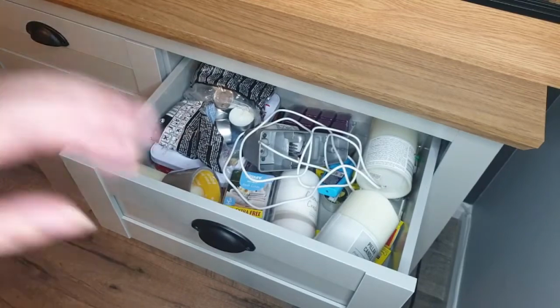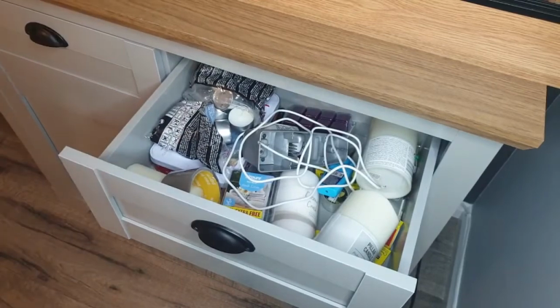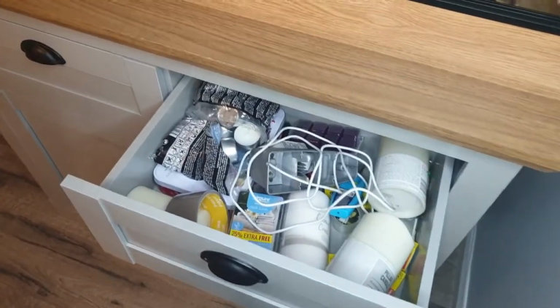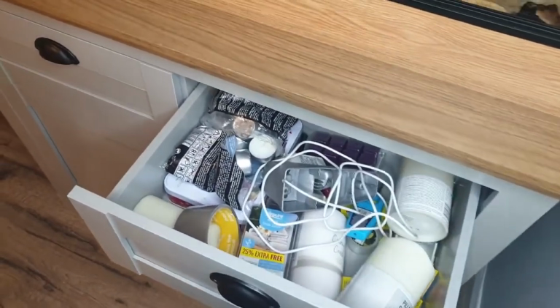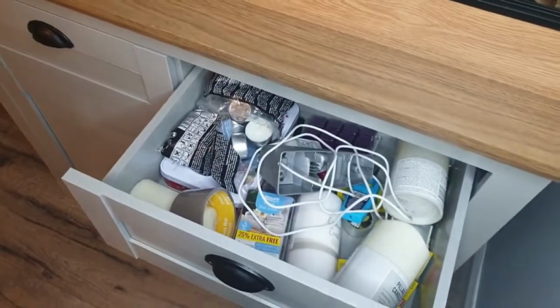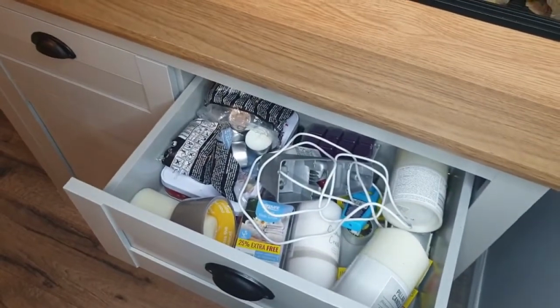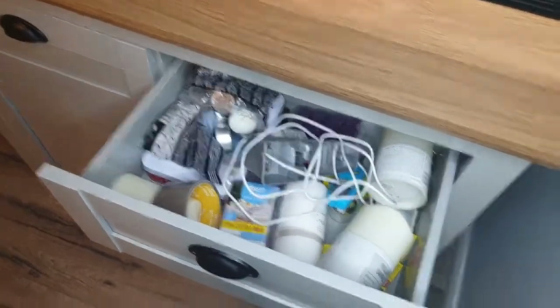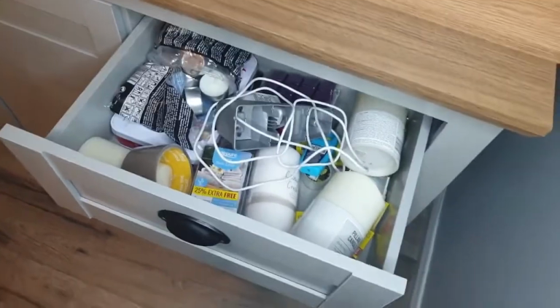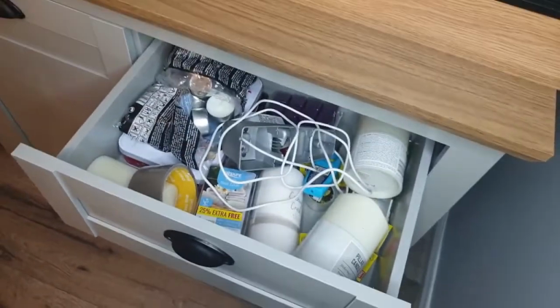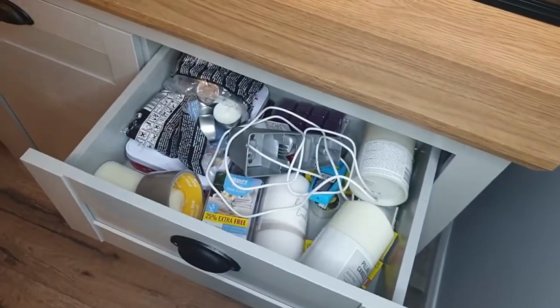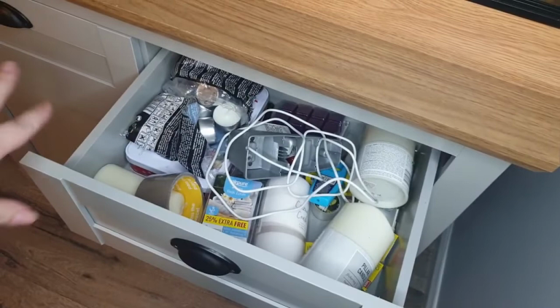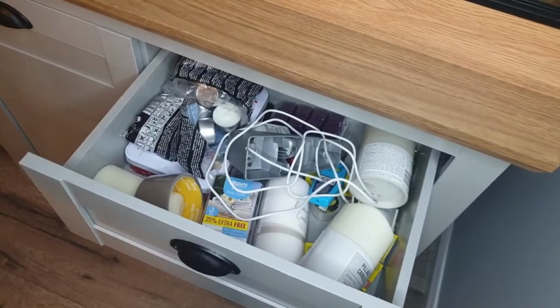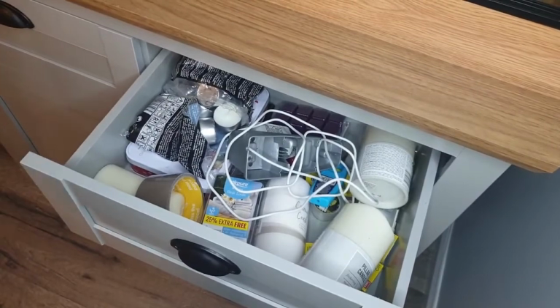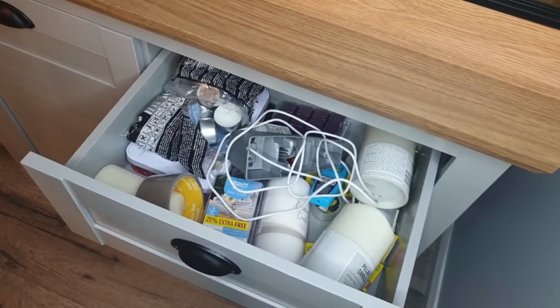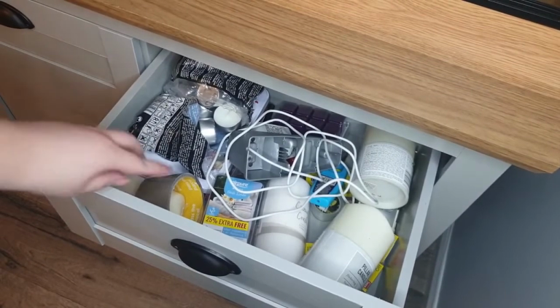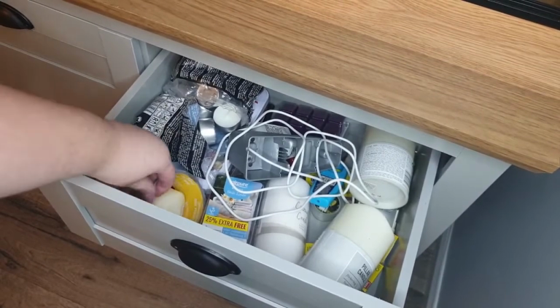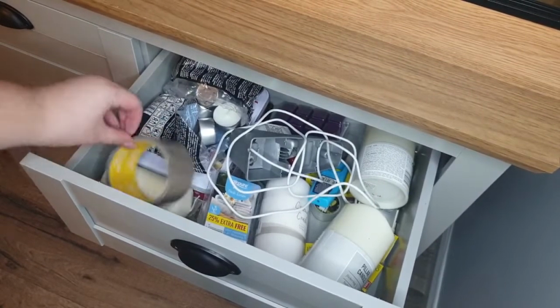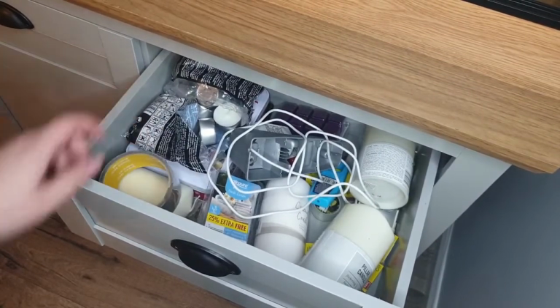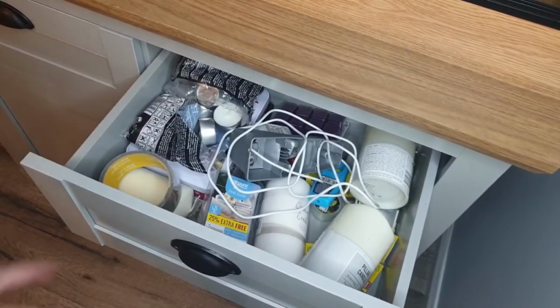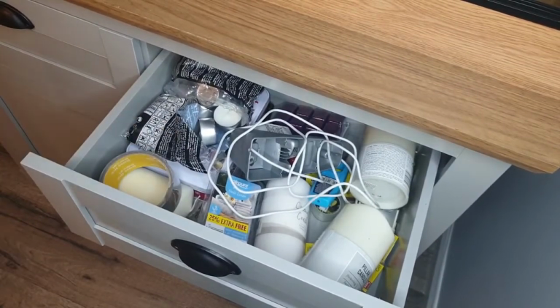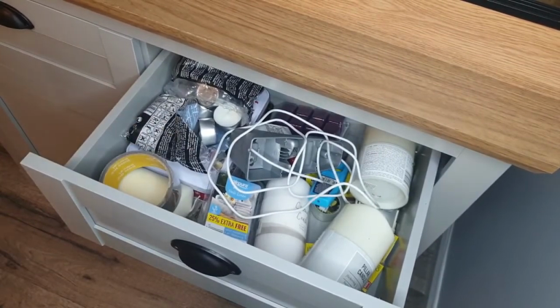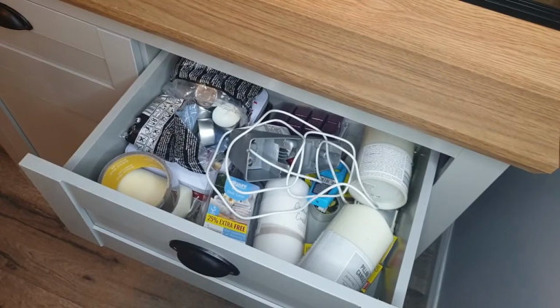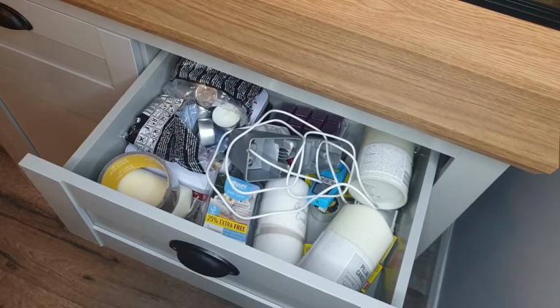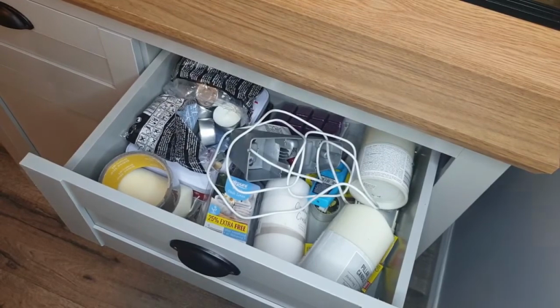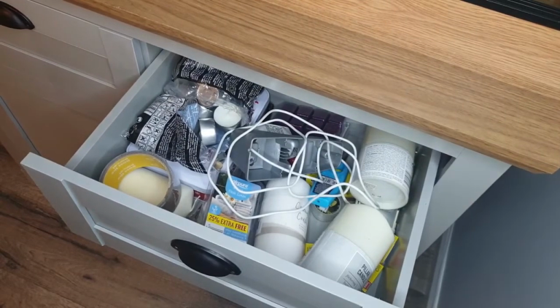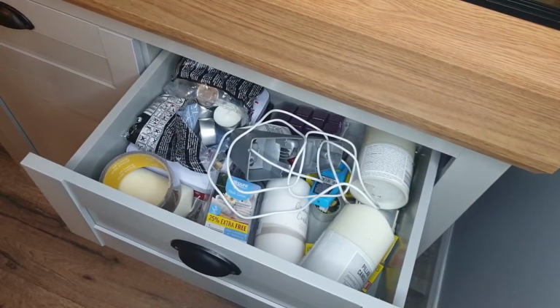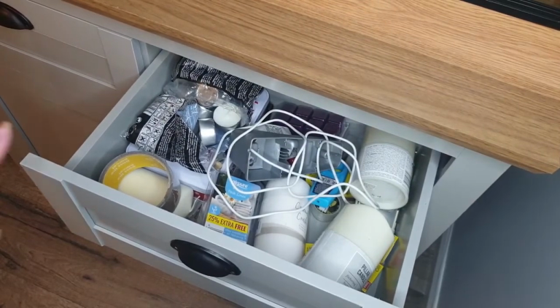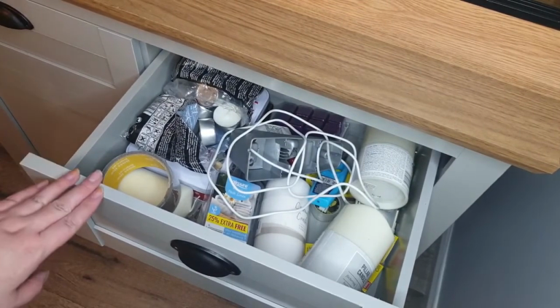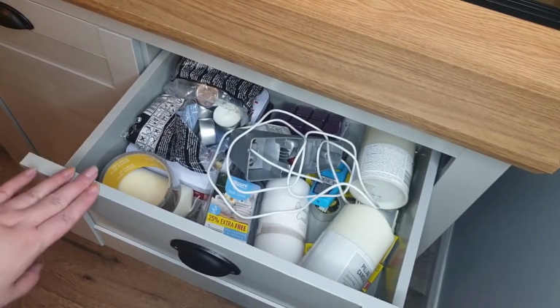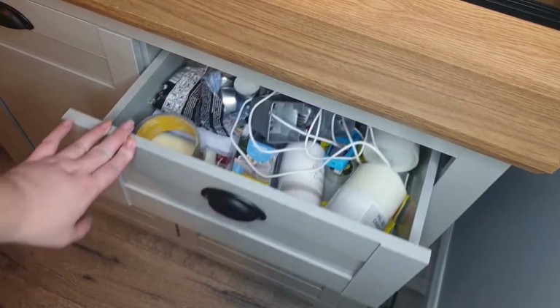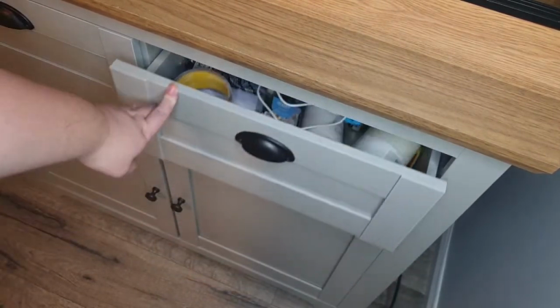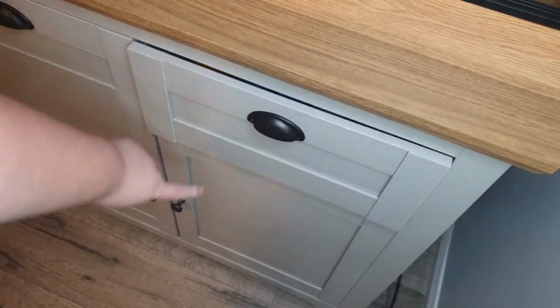Basically I've taken out that linen wax melt to put in our burner and I just was looking at this drawer and it was bugging me. I had a little bit of time while we were cooking dinner and I thought, I'm going to sort it out. There's tape in there, there's tea lights, mostly candle stuff but also some other random stuff in here as well.